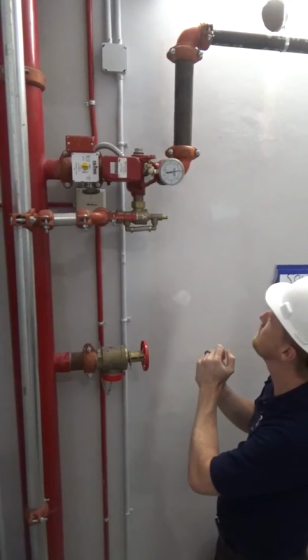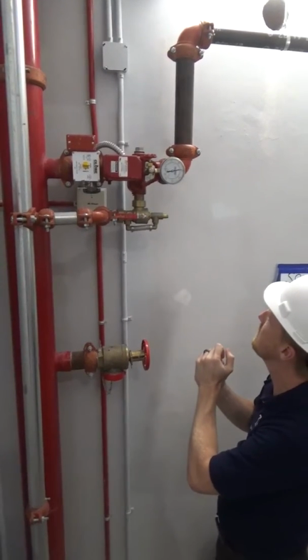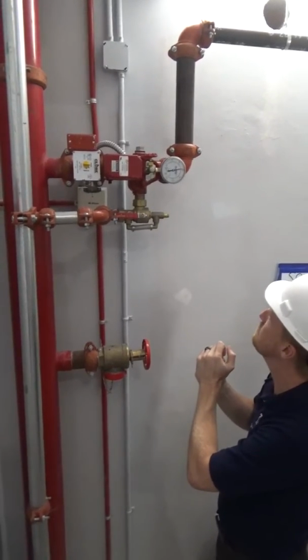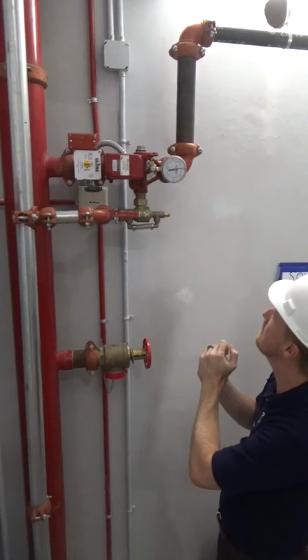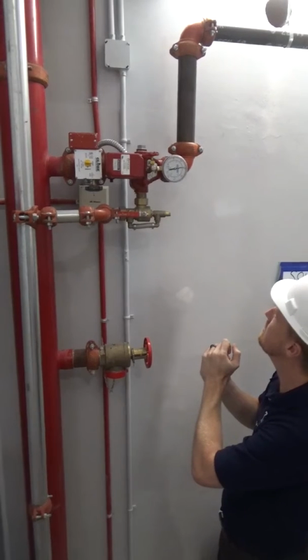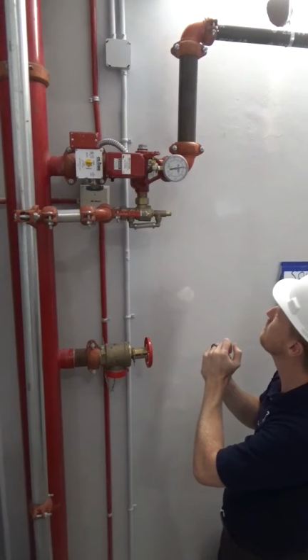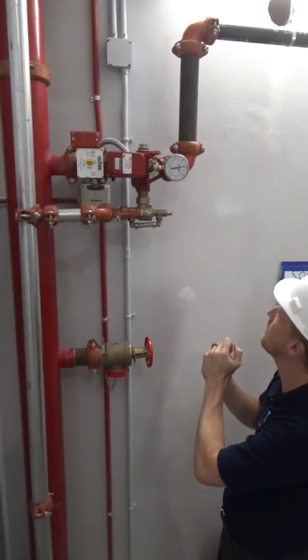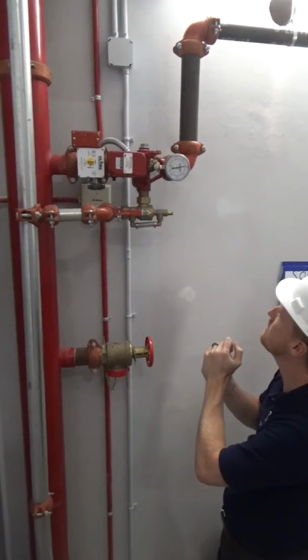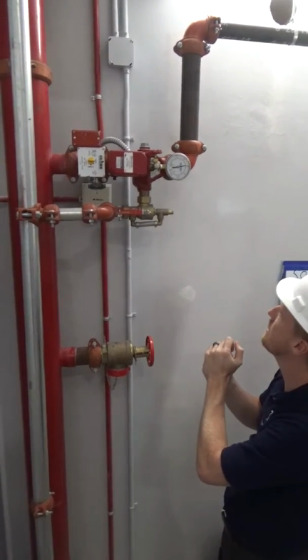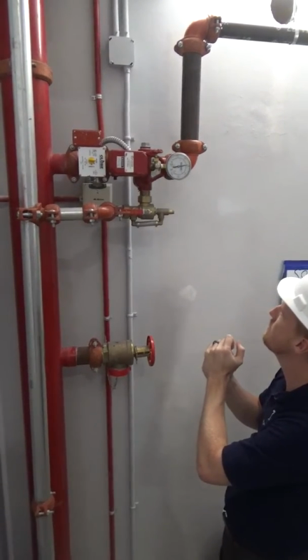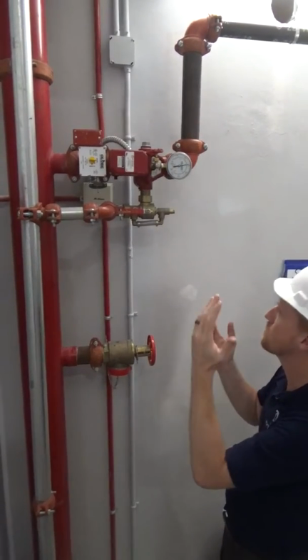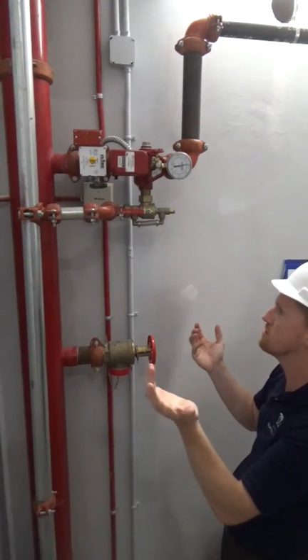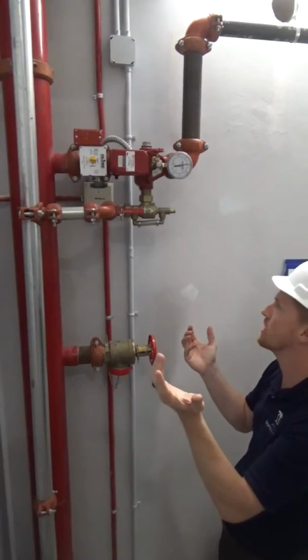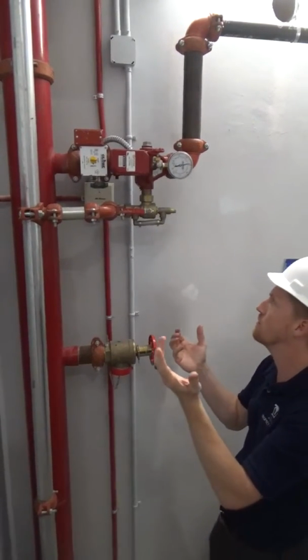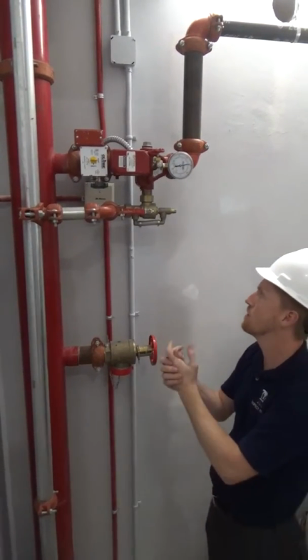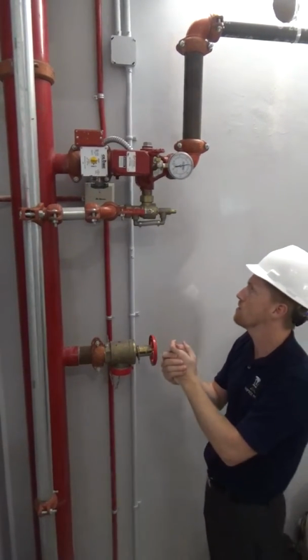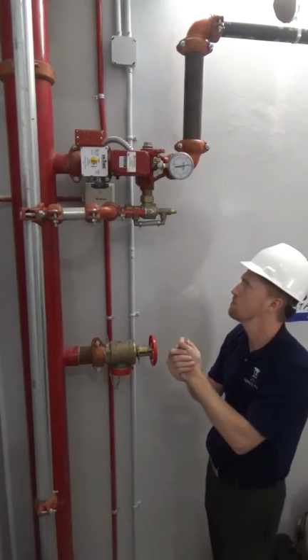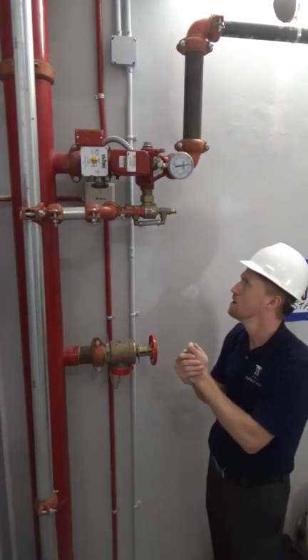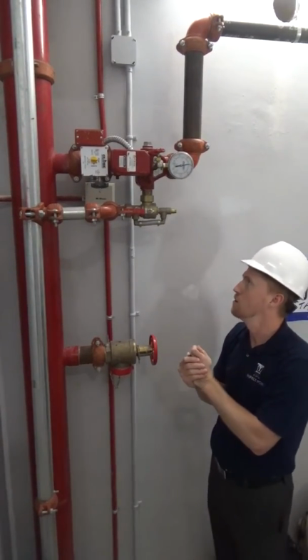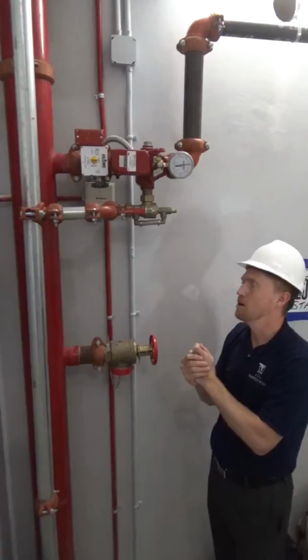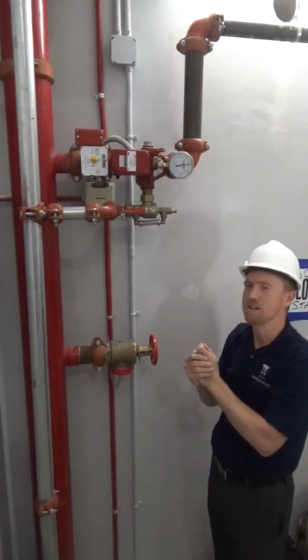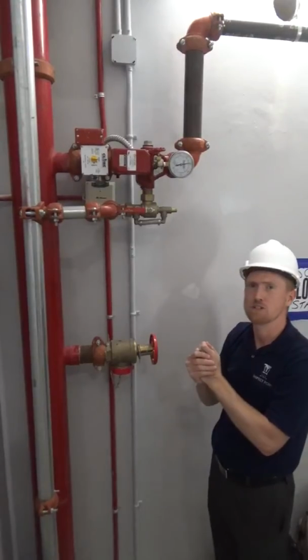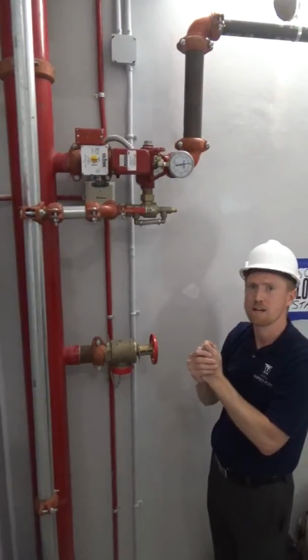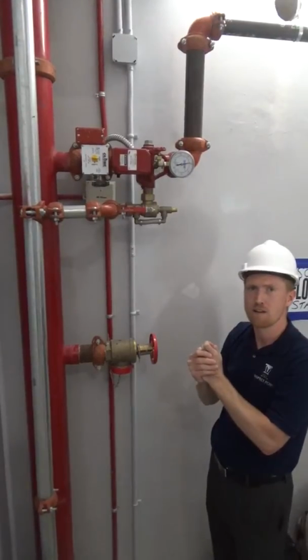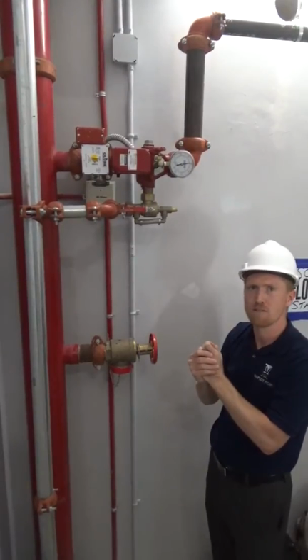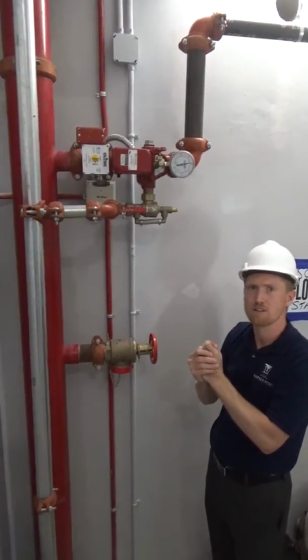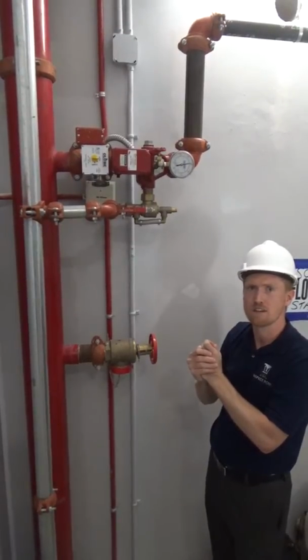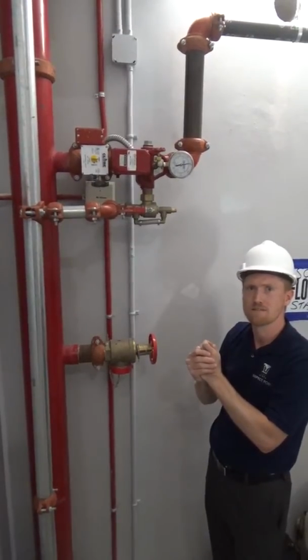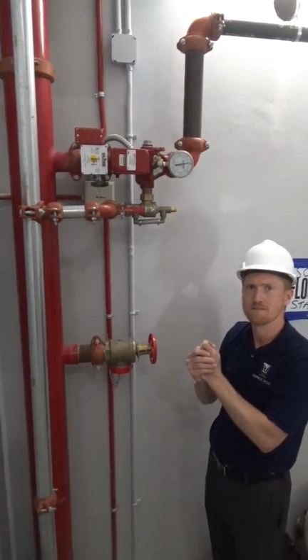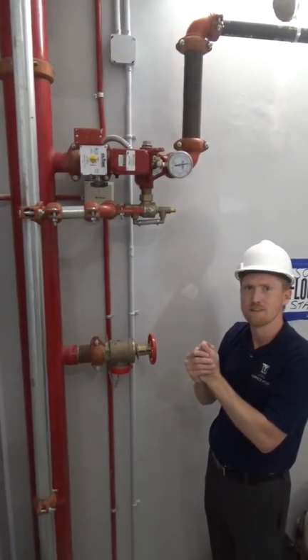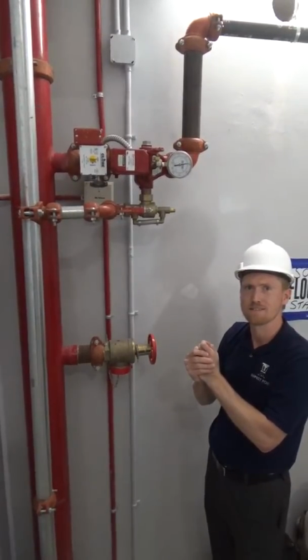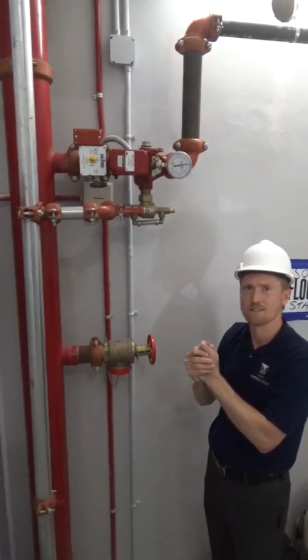That's about it so far. We're going to have their PRV pressure regulating valves here in a second. Thanks, see you soon.